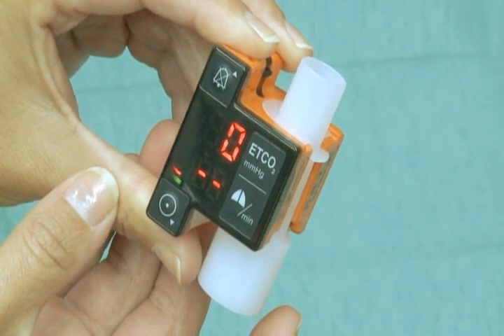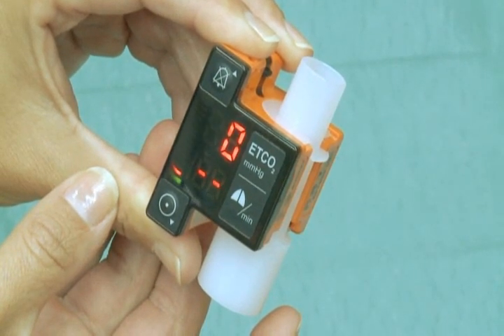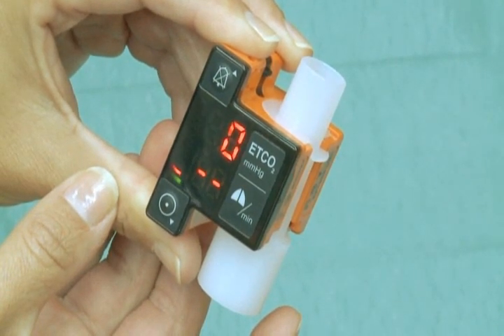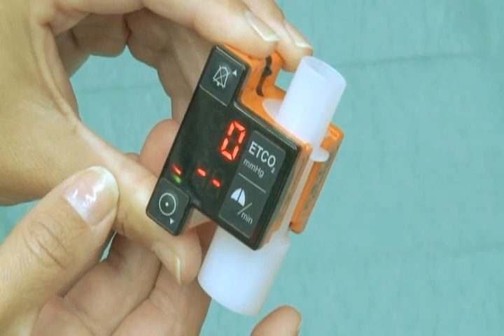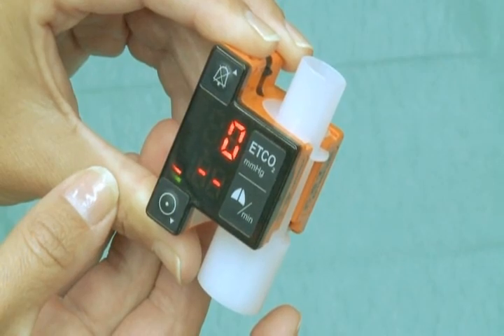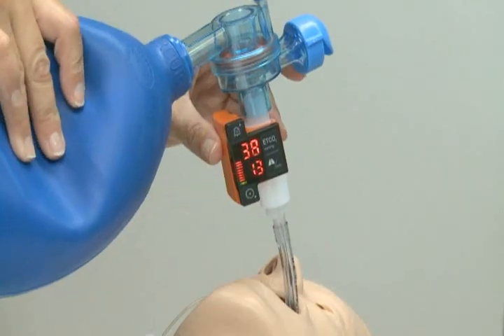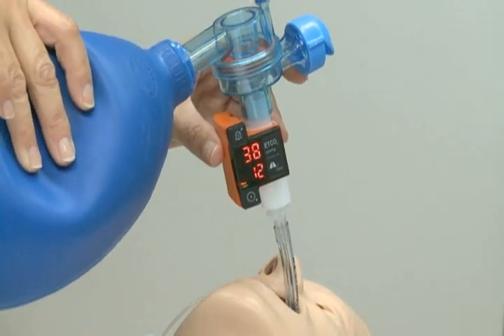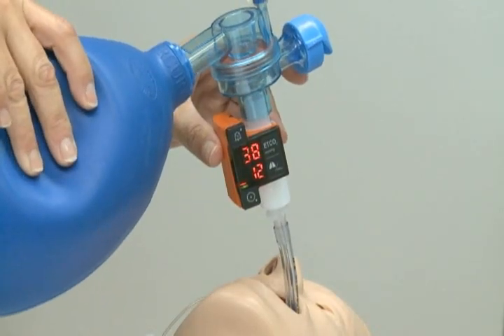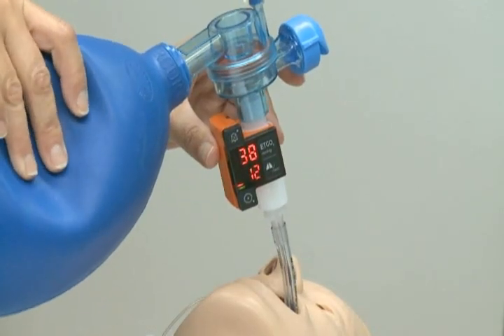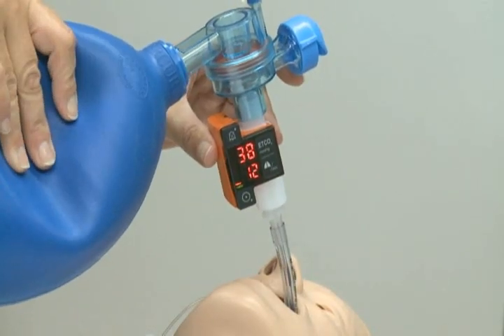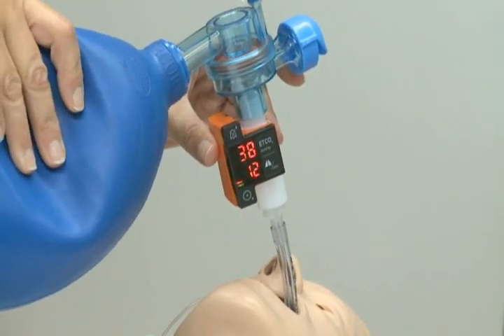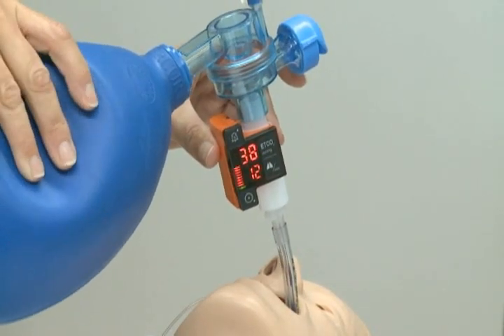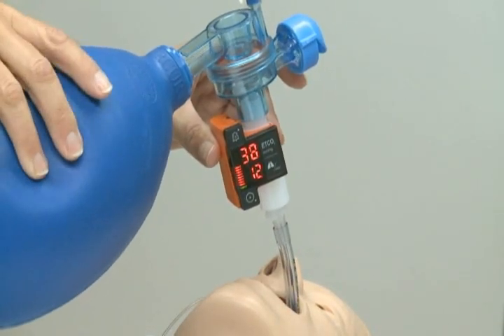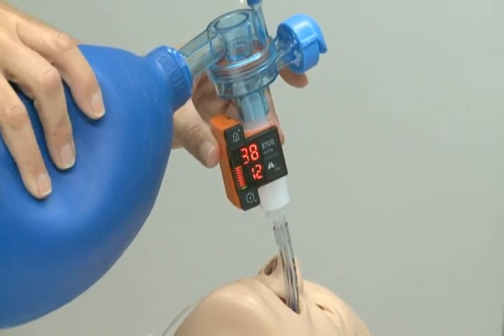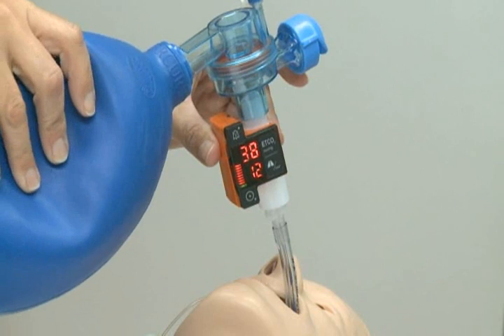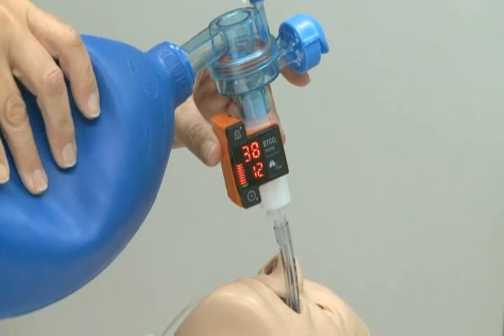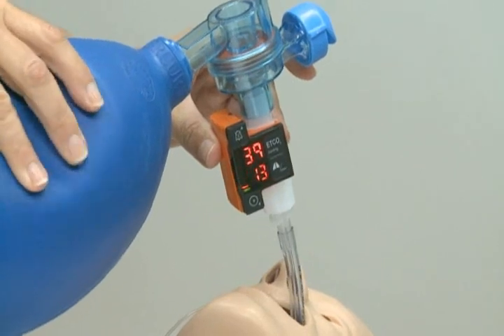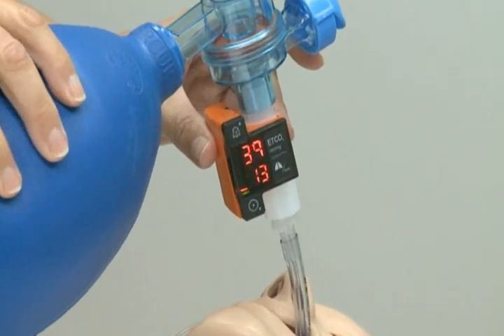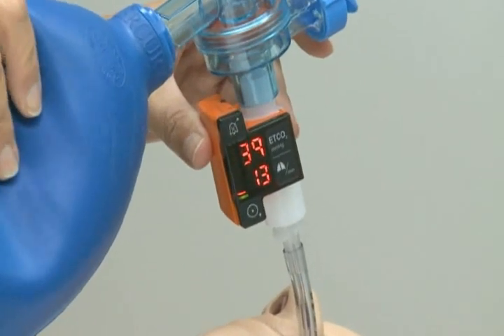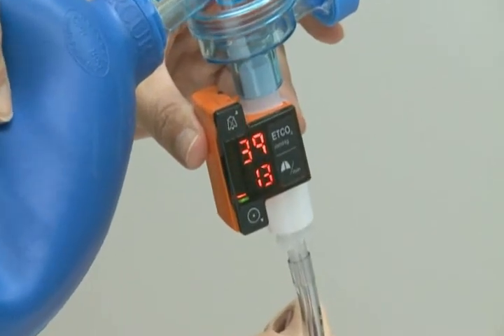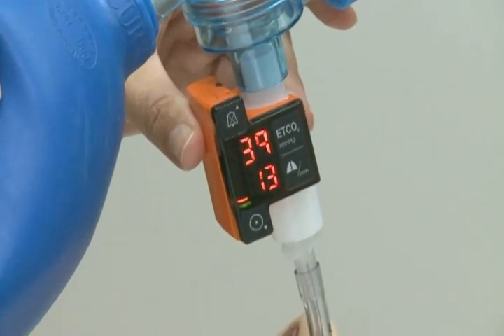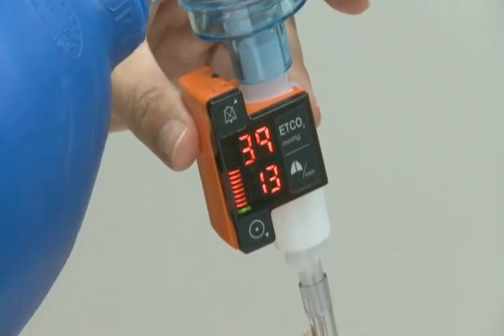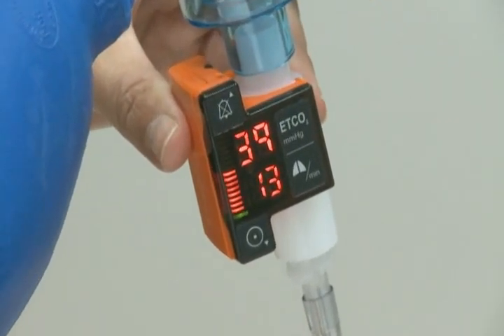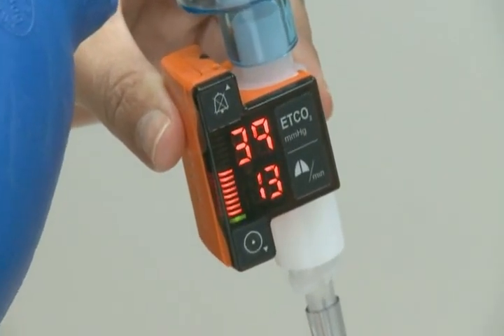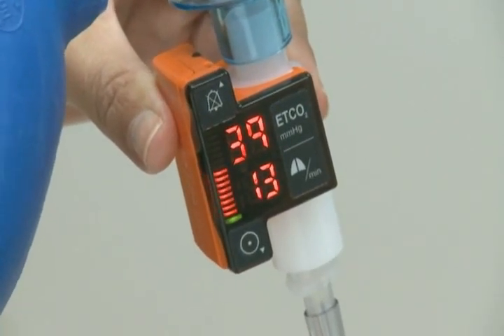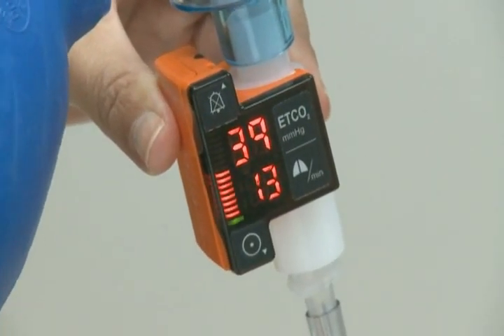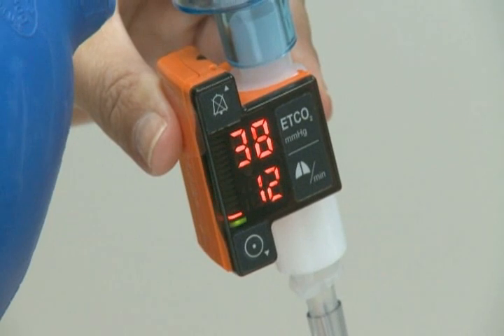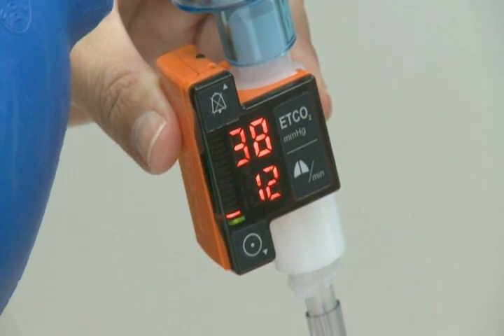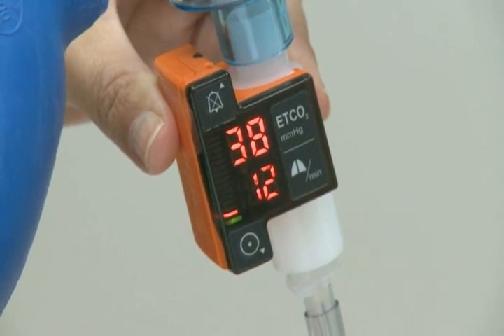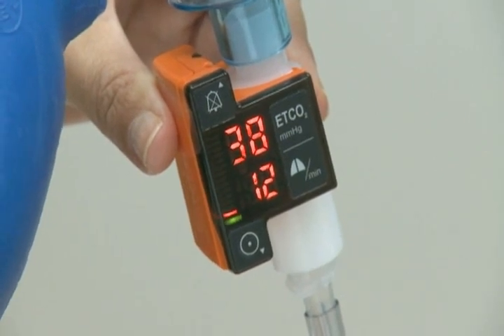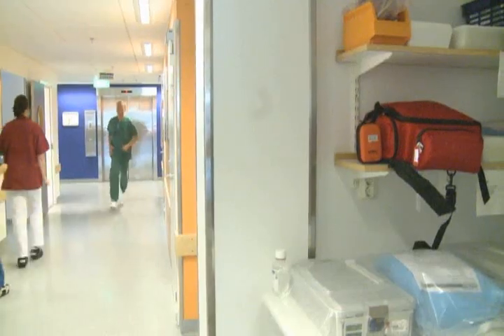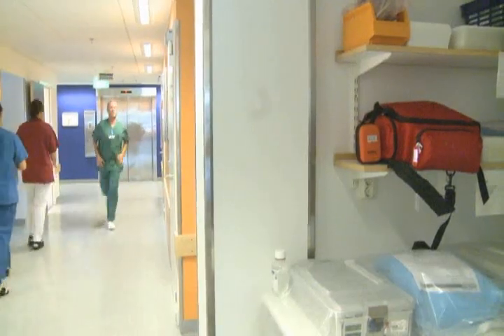With an easy-to-read display and bar graph, EMA shows real-time end-tidal CO2 and respiratory rate values immediately in any lighting condition. Two standard AAA batteries allow up to 8 hours of continuous use.